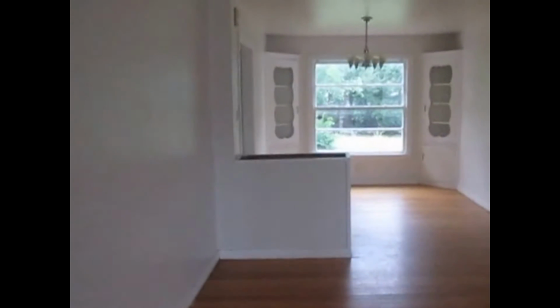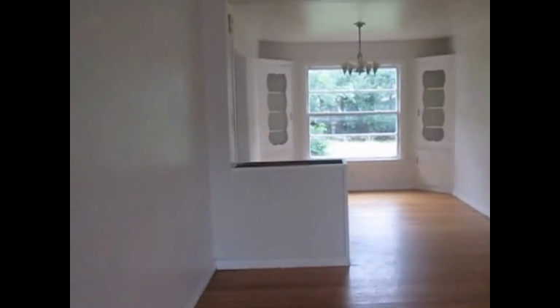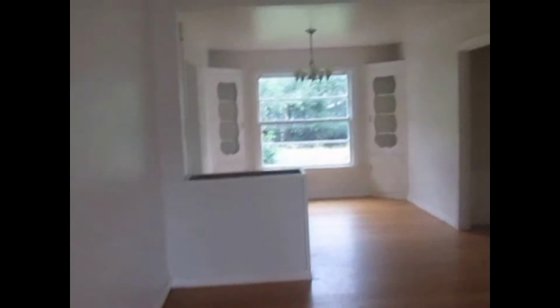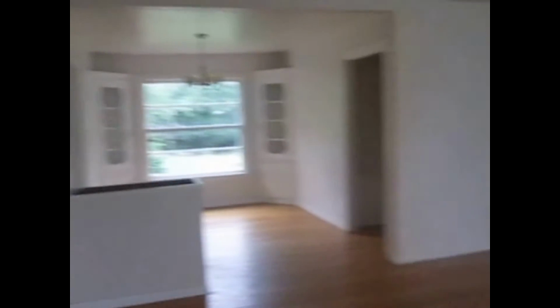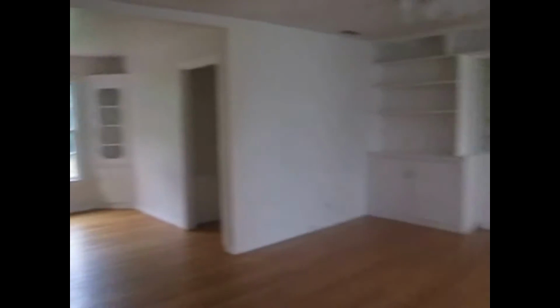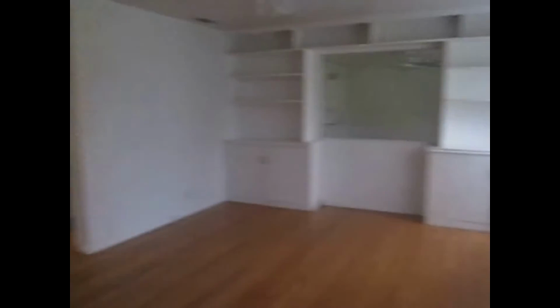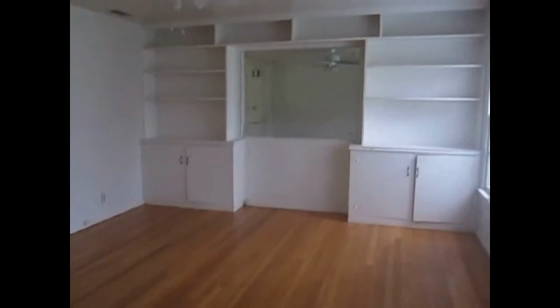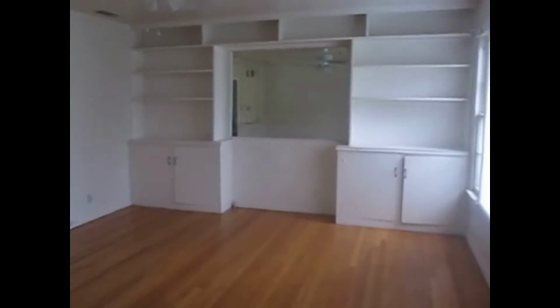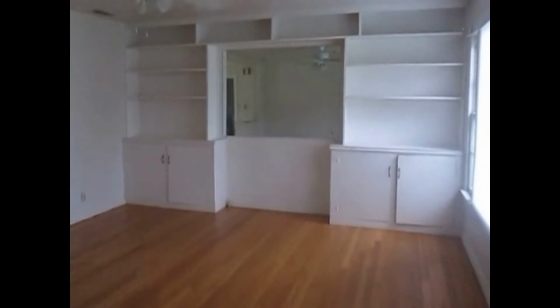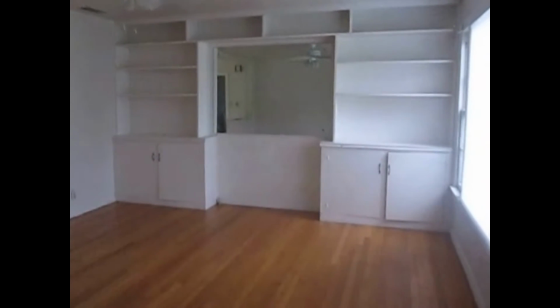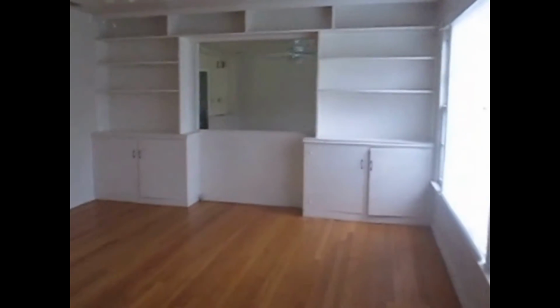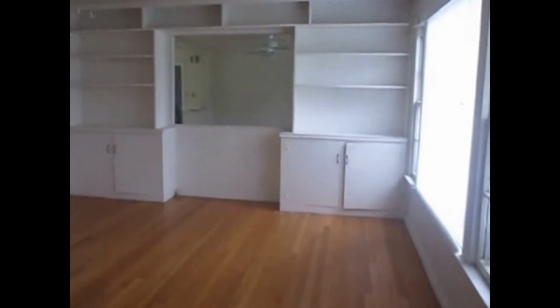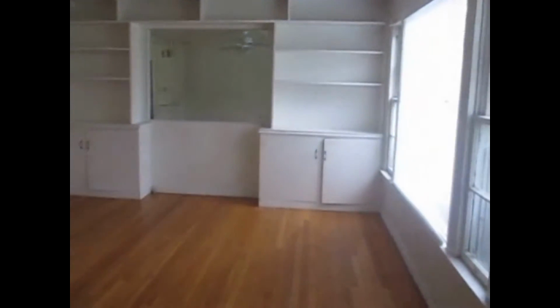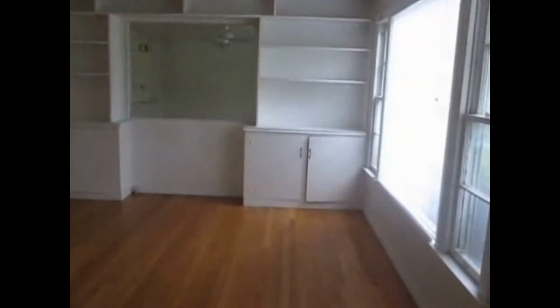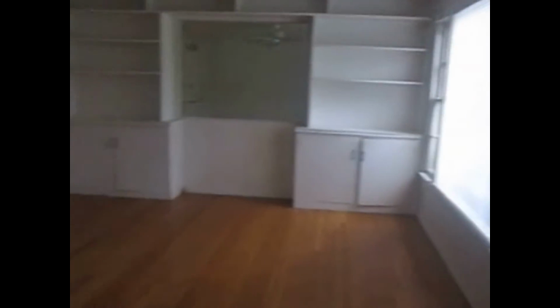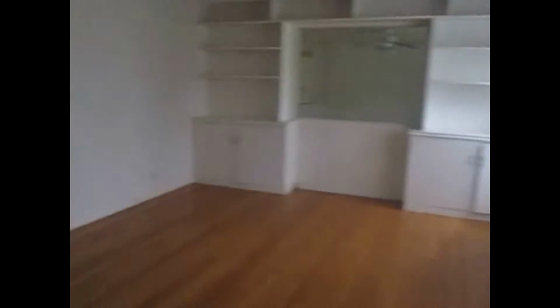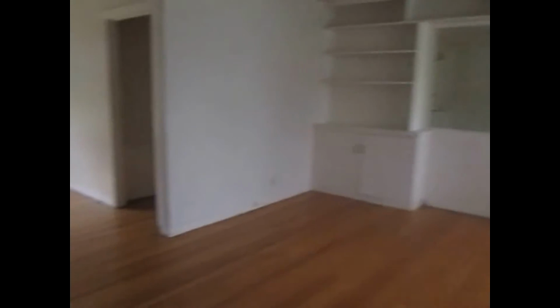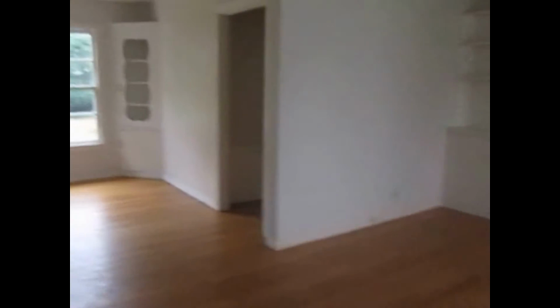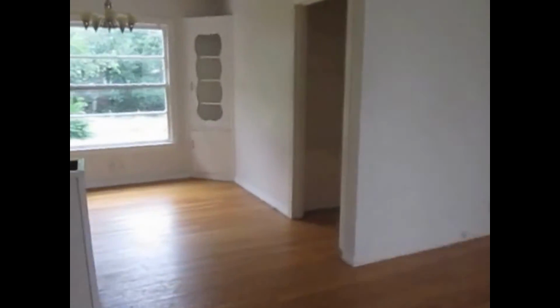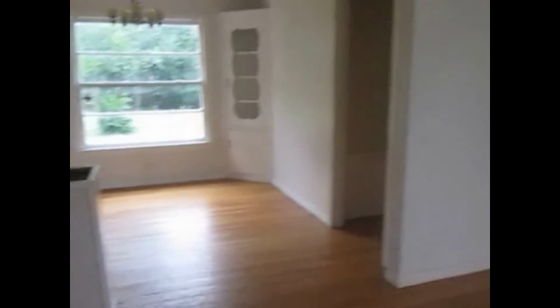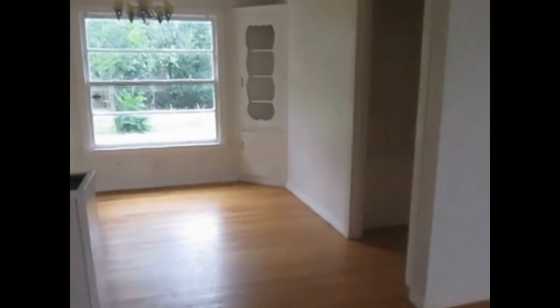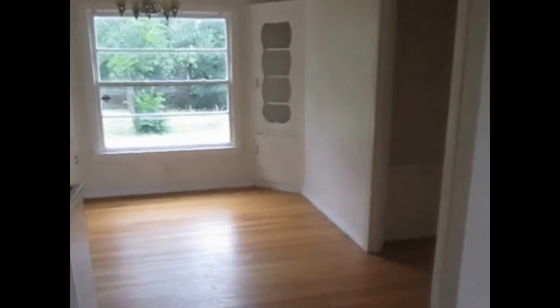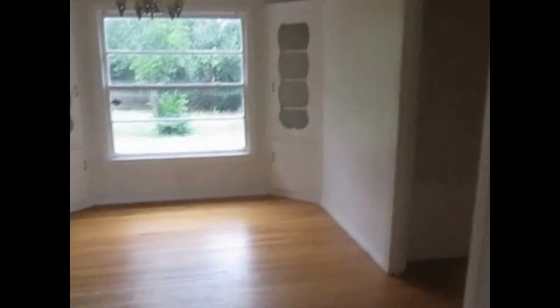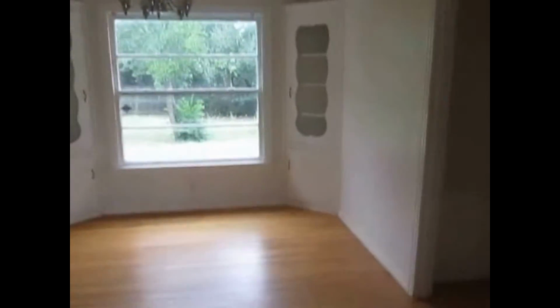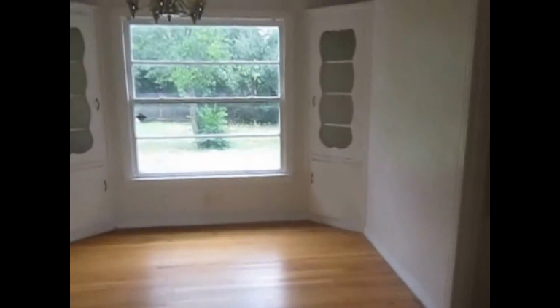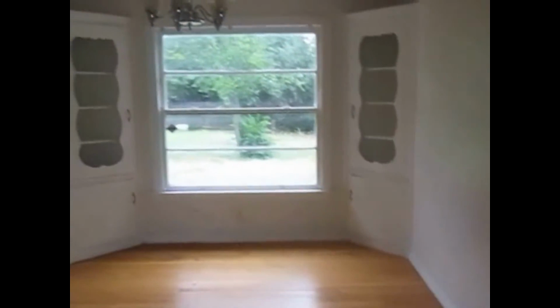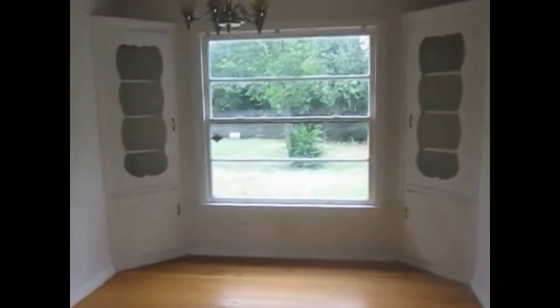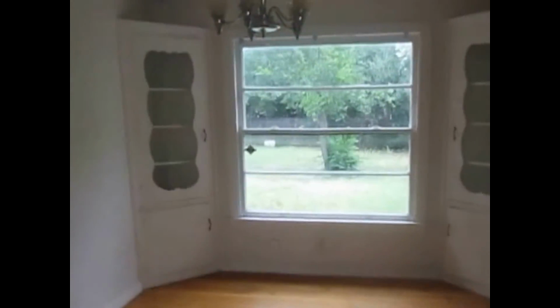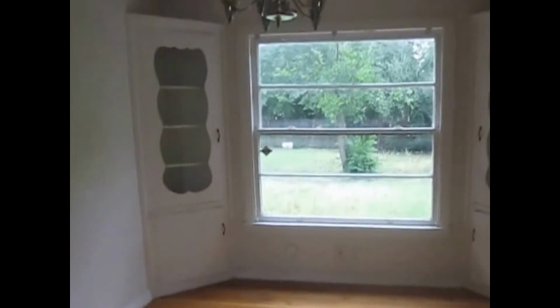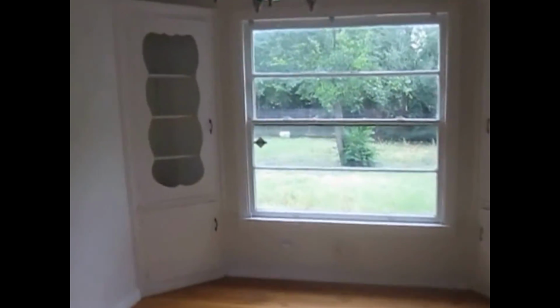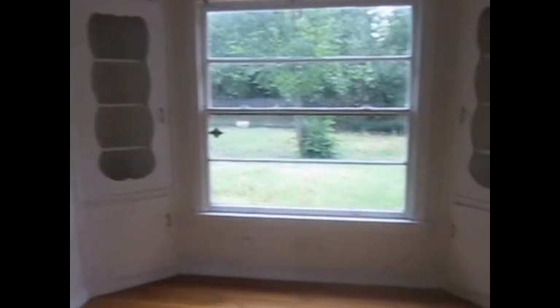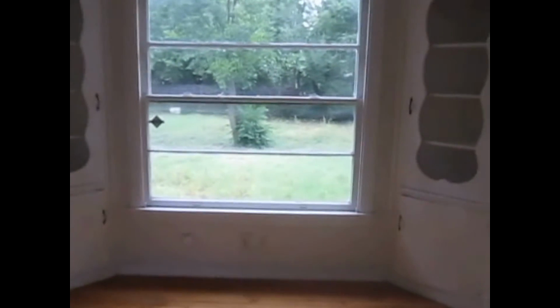This is the living area of the property. Plenty of cabinet space — they have built-in shelves and built-in cabinets. Natural light, big and open. This is the formal dining of the property with a chandelier and built-in shelves.